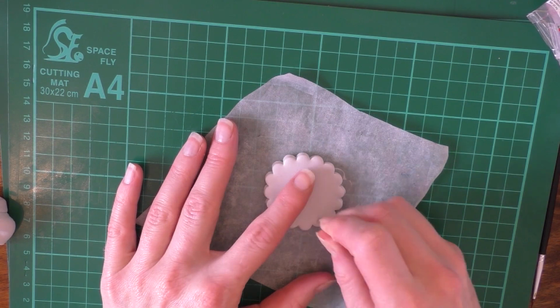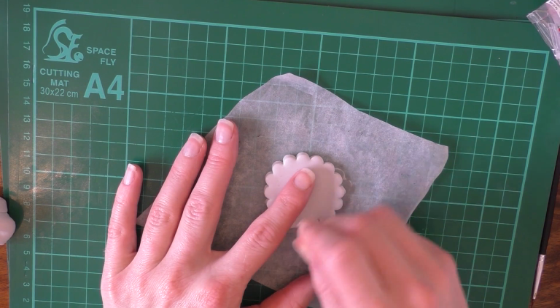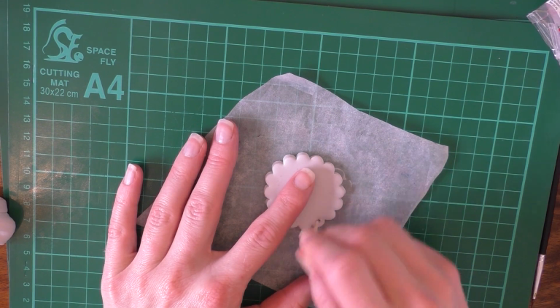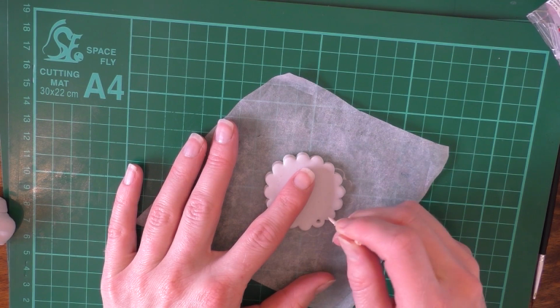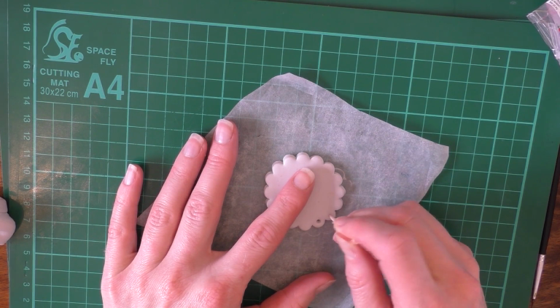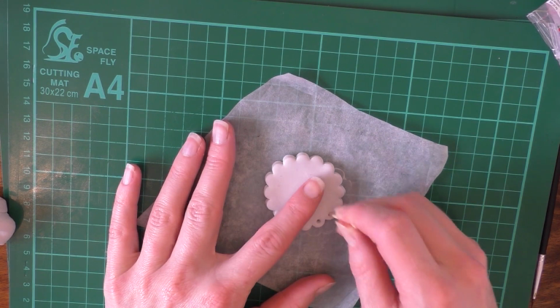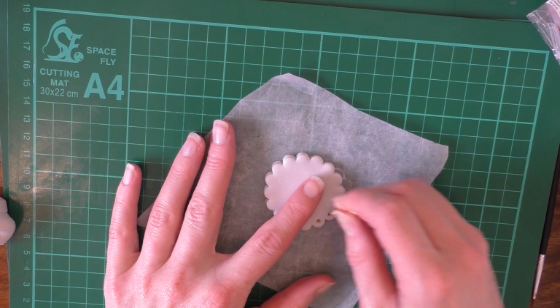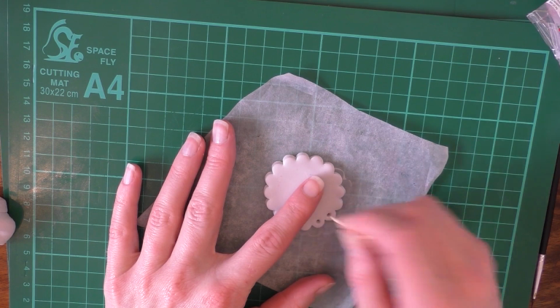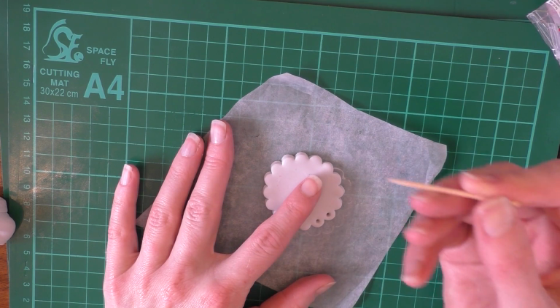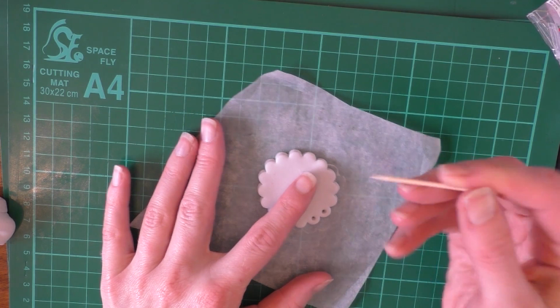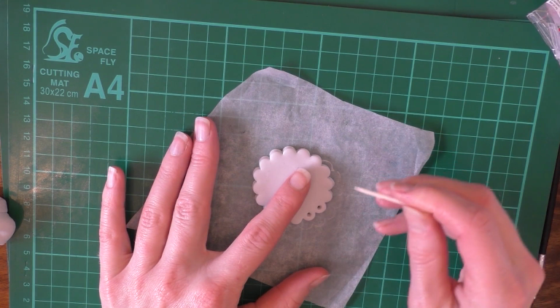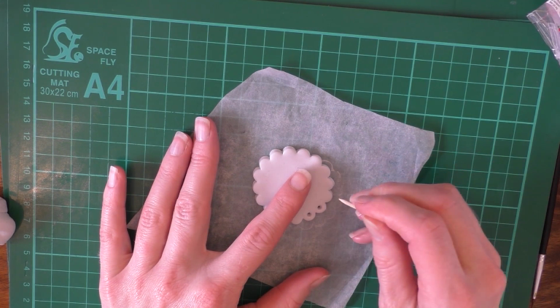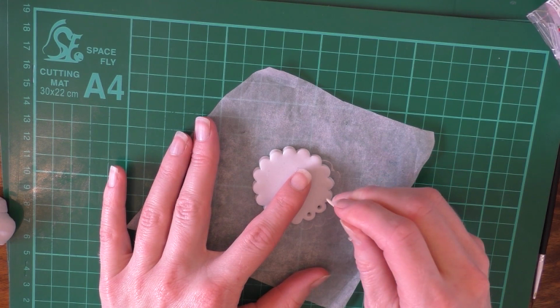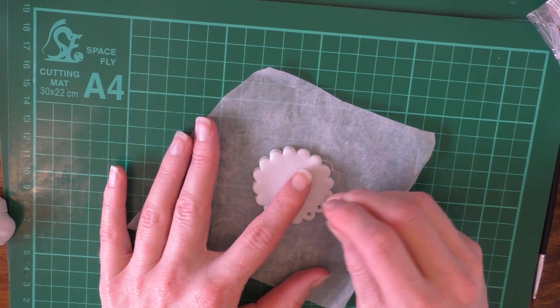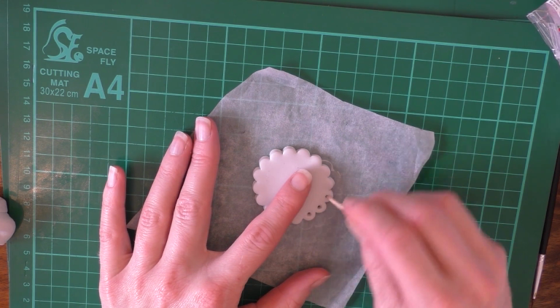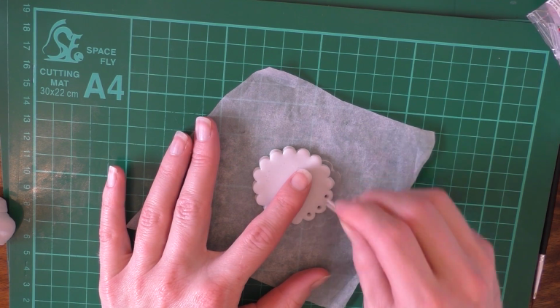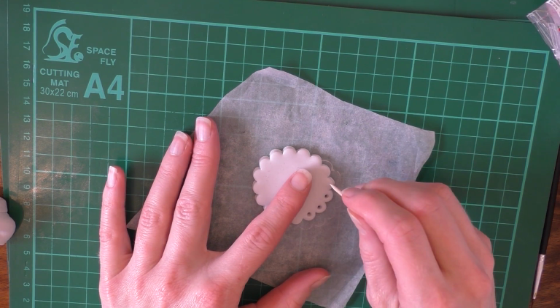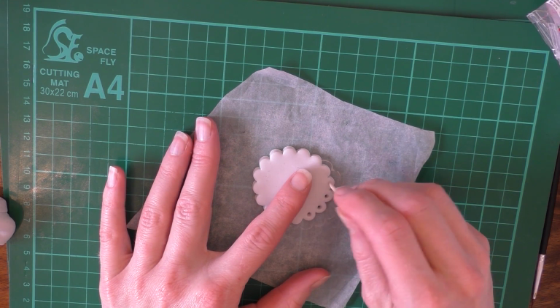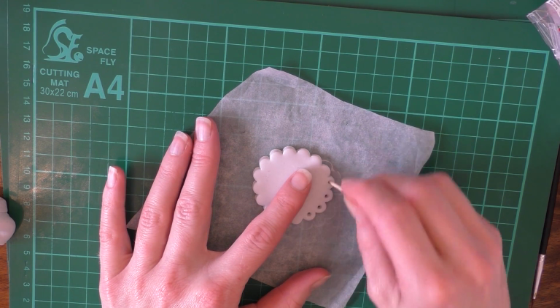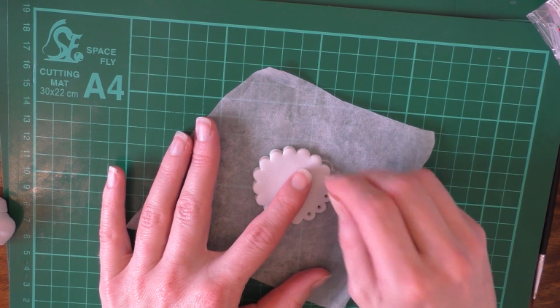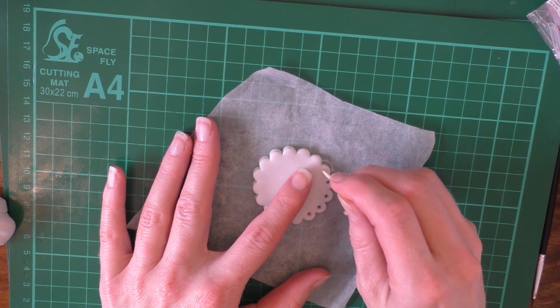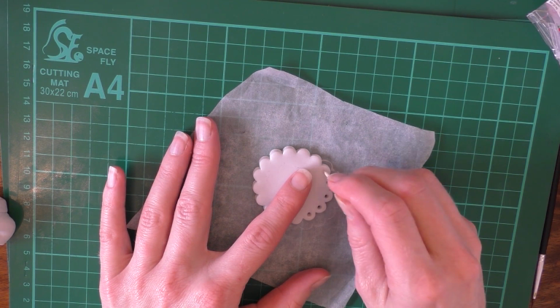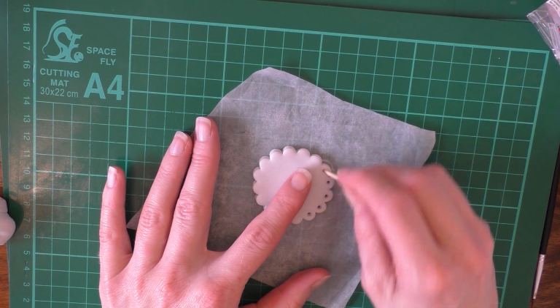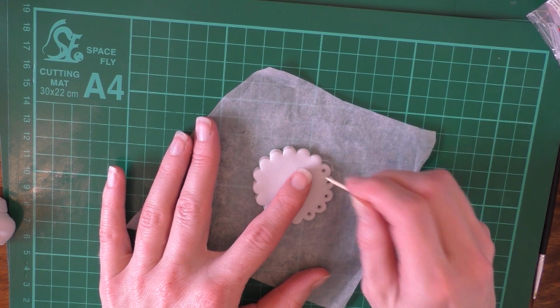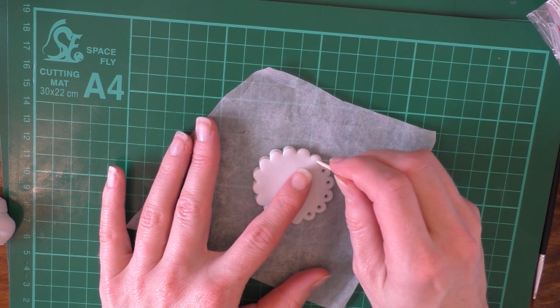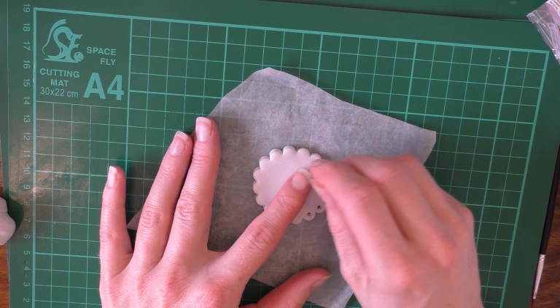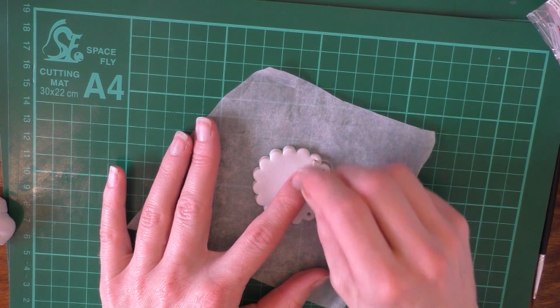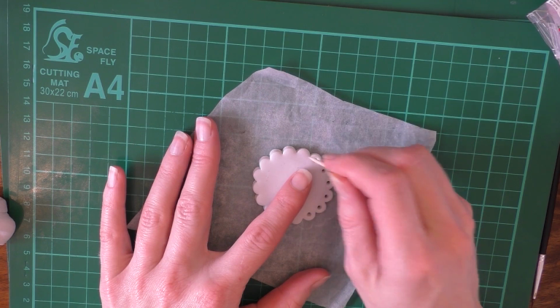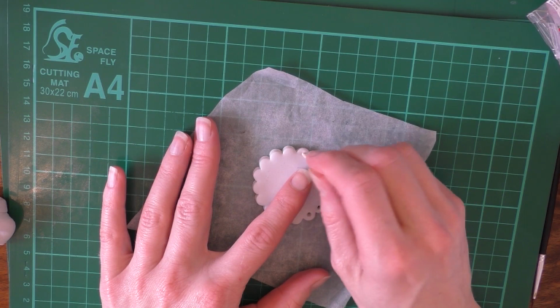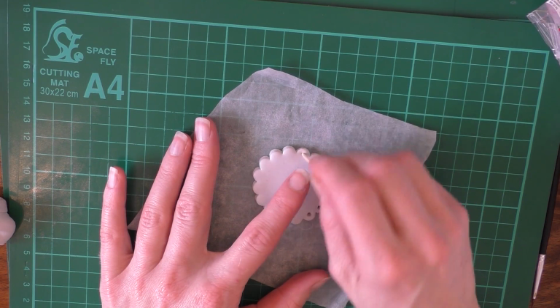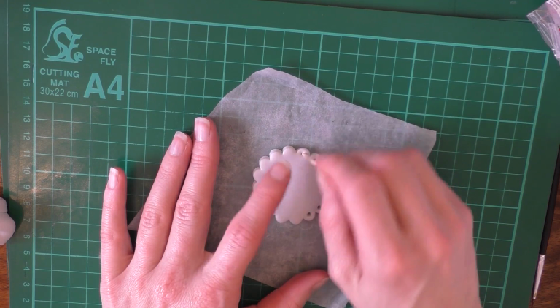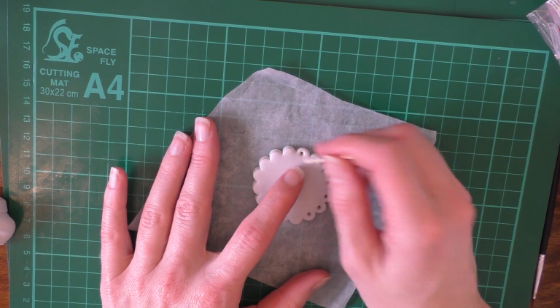With a cocktail stick, we're just going to poke little holes in, and wiggle them around a bit if you want them to be a bit bigger. We'll do this all the way around.